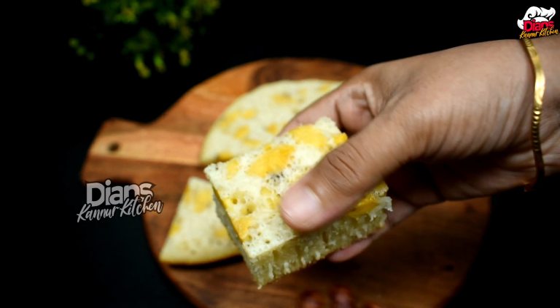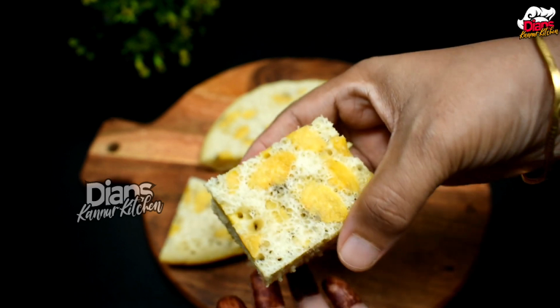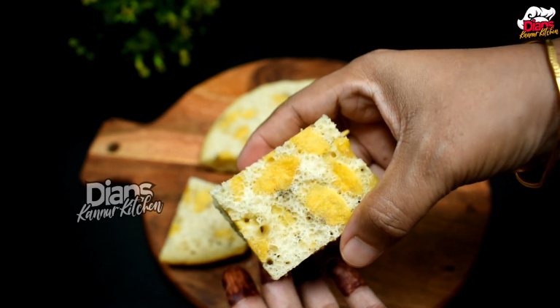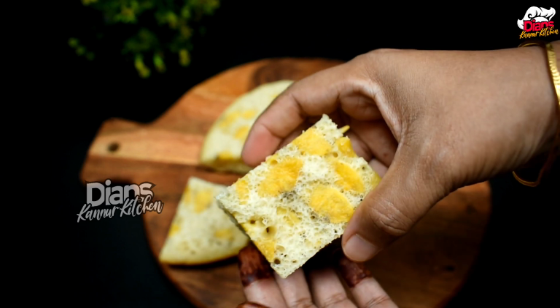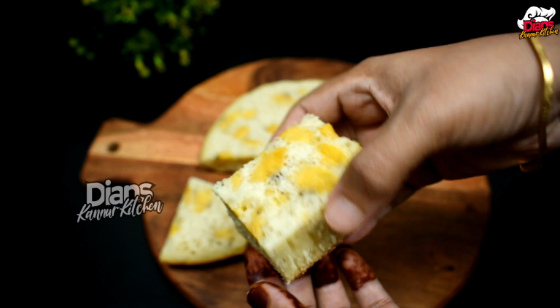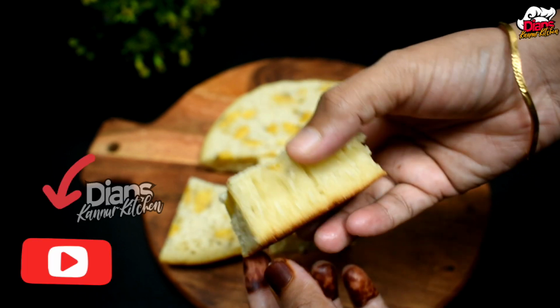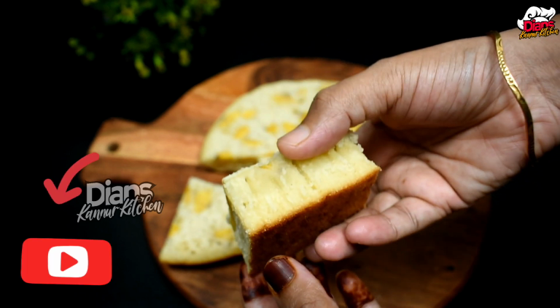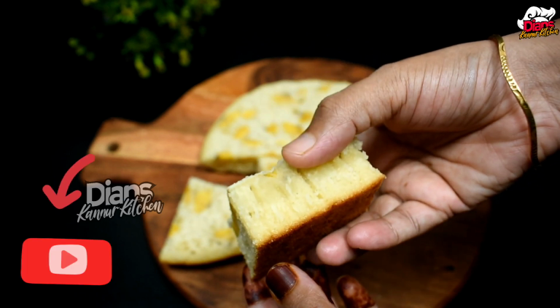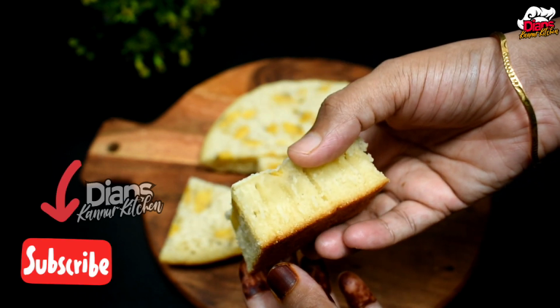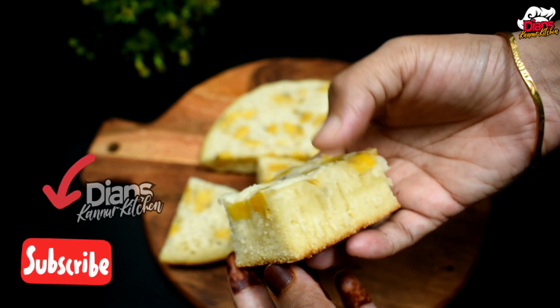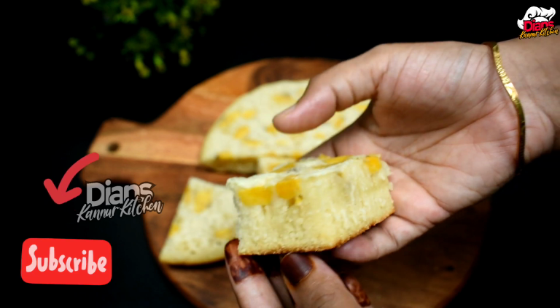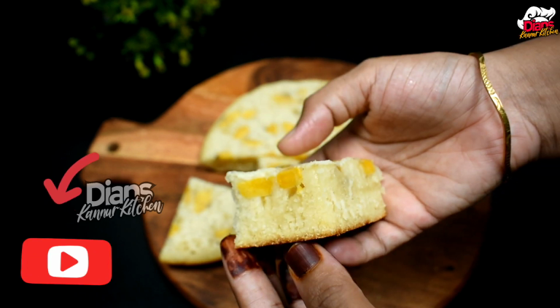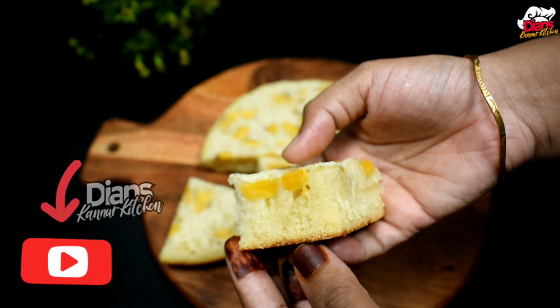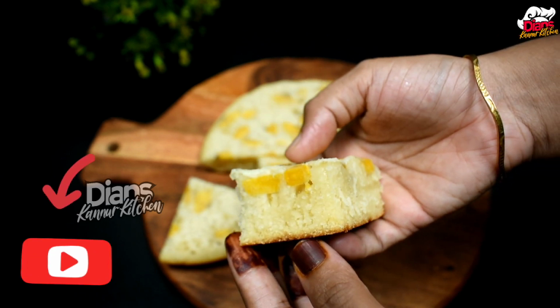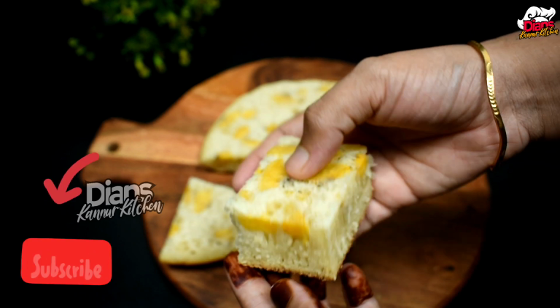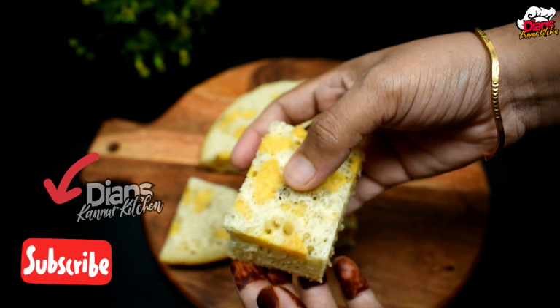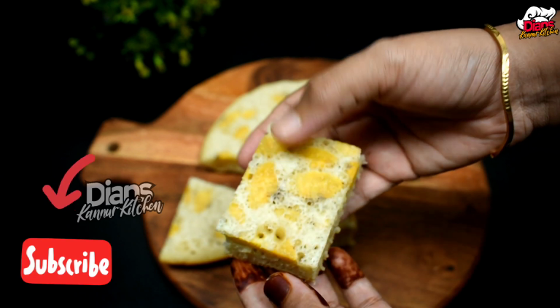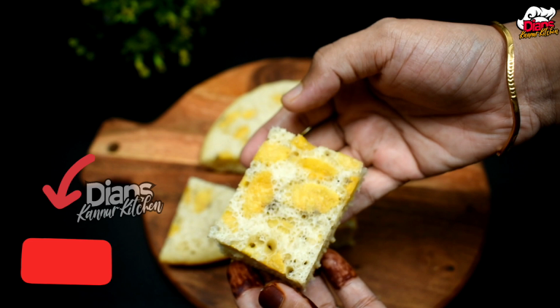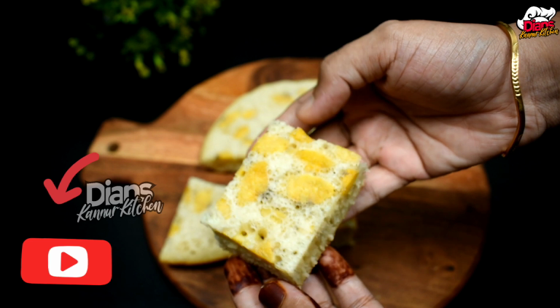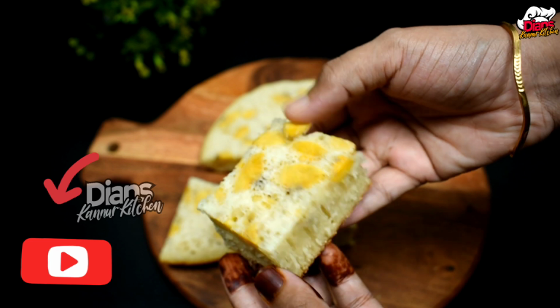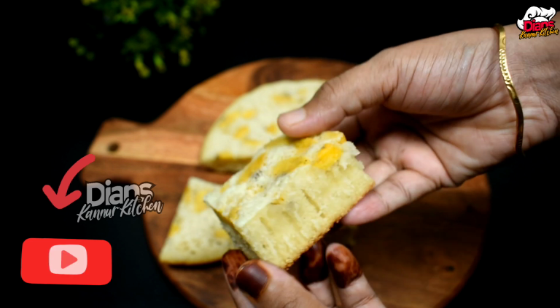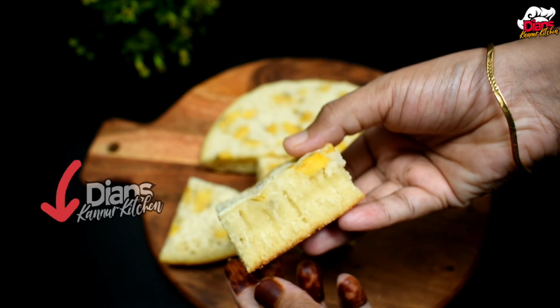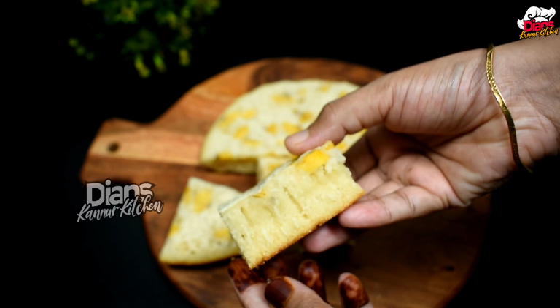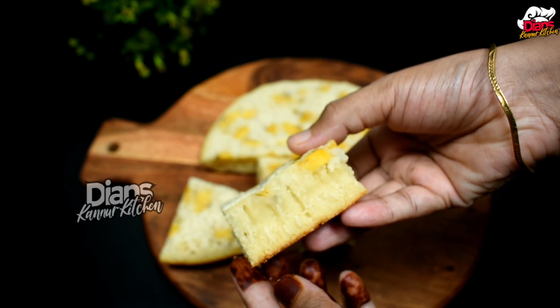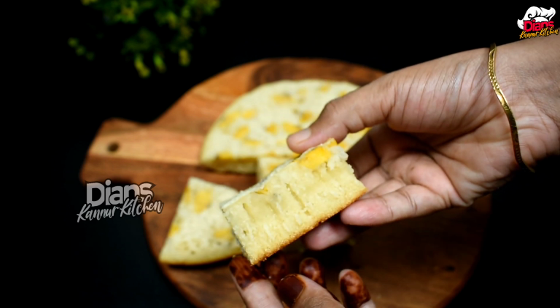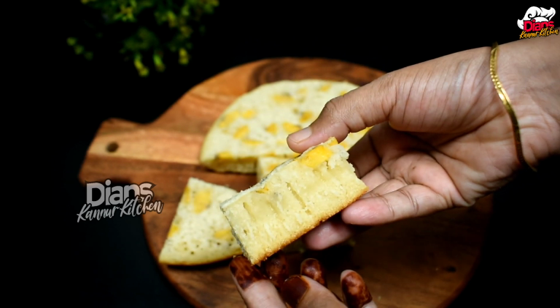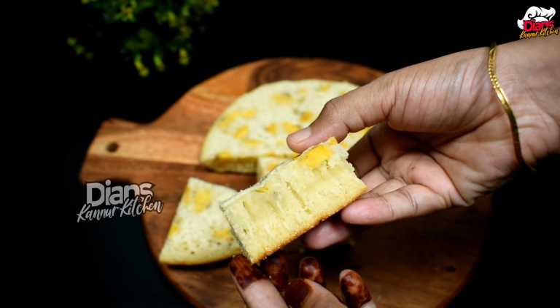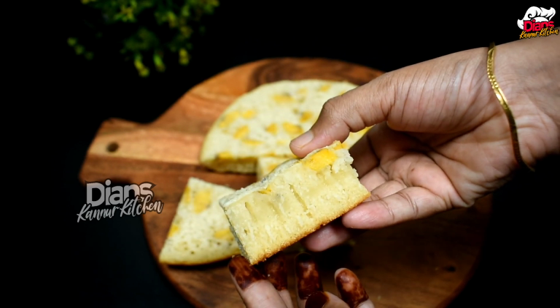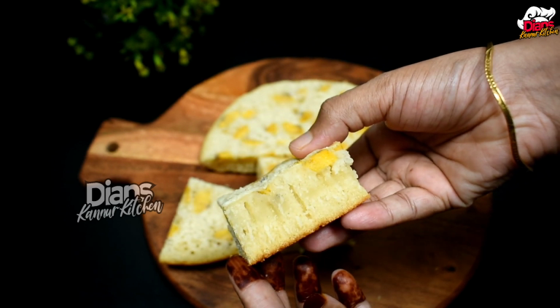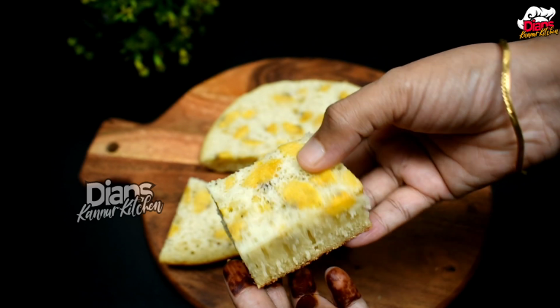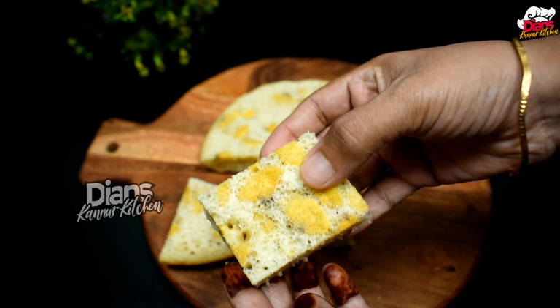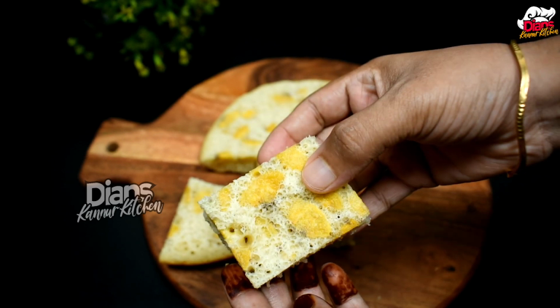Subscribe if you keep following our recipe. Click the bell. I will see you in the next video. Thank you.